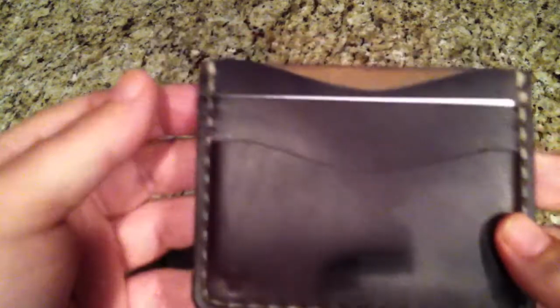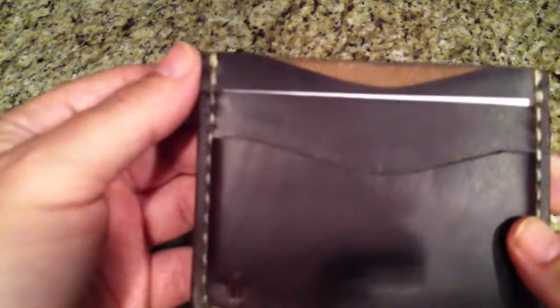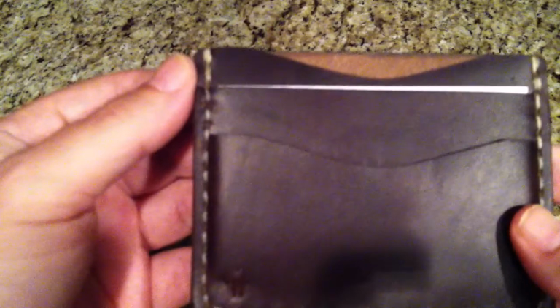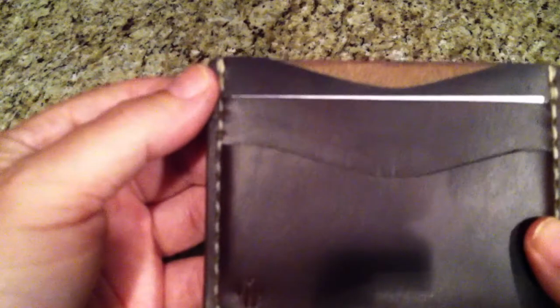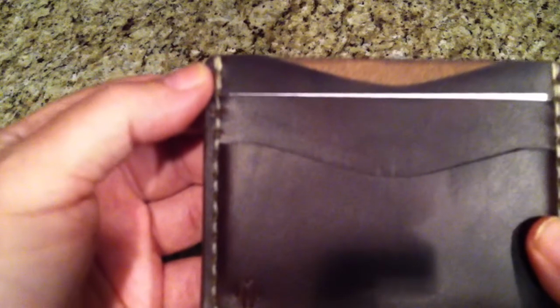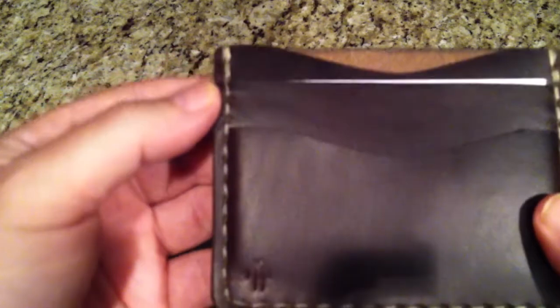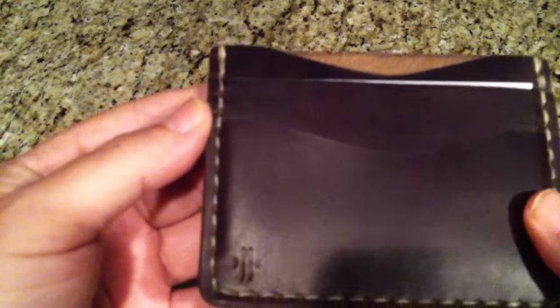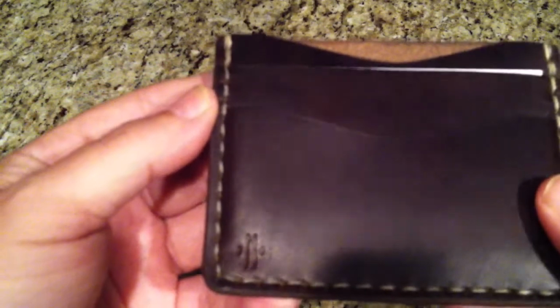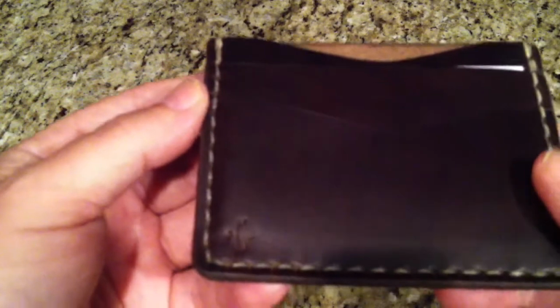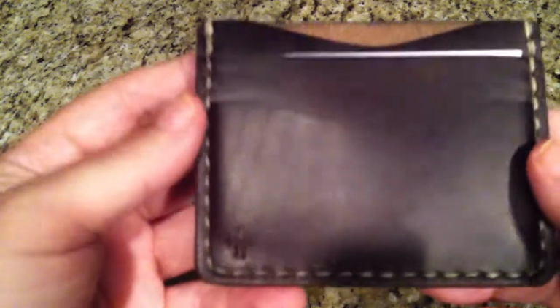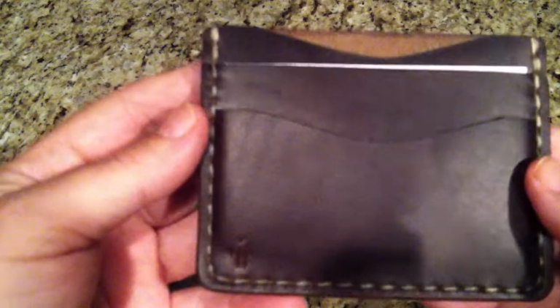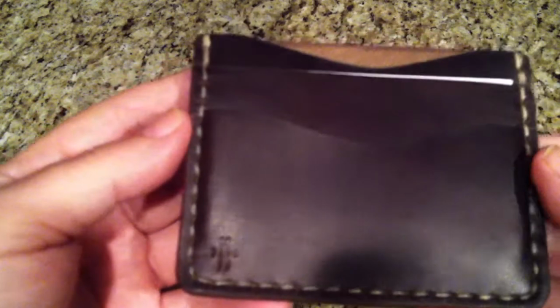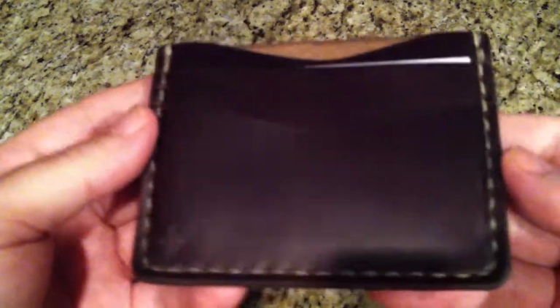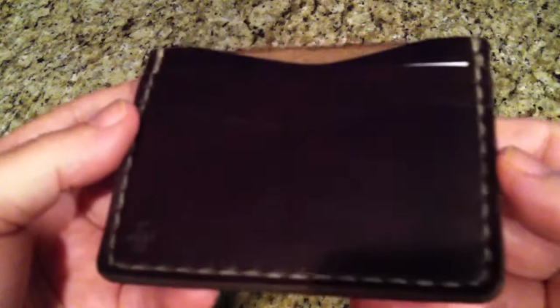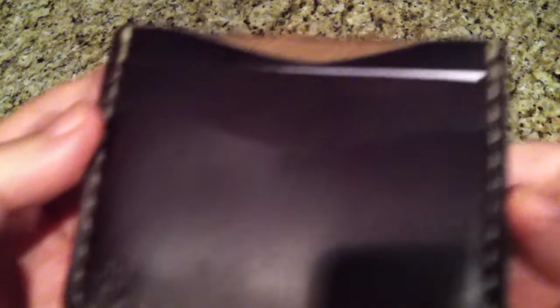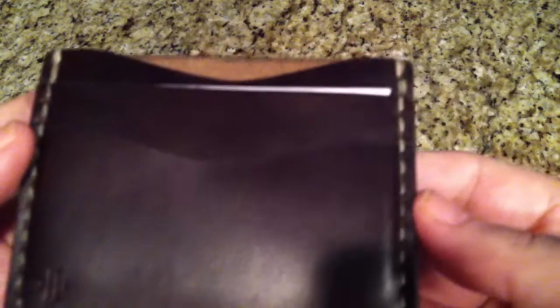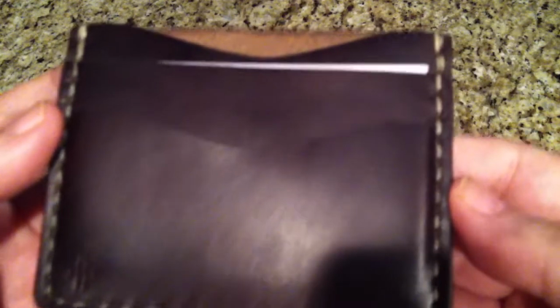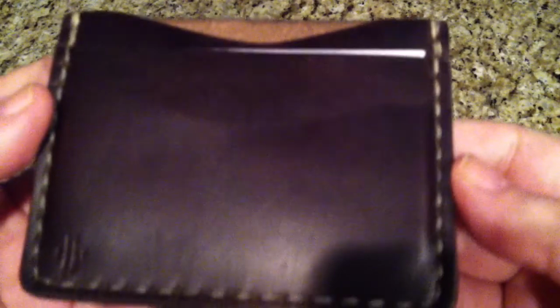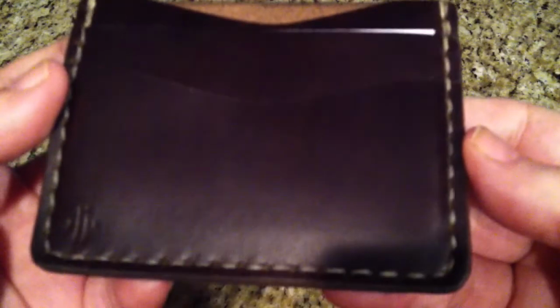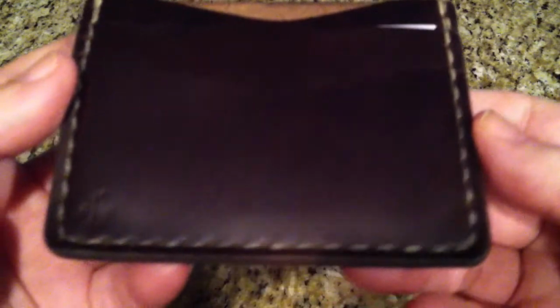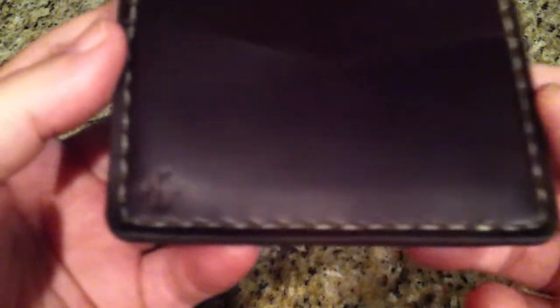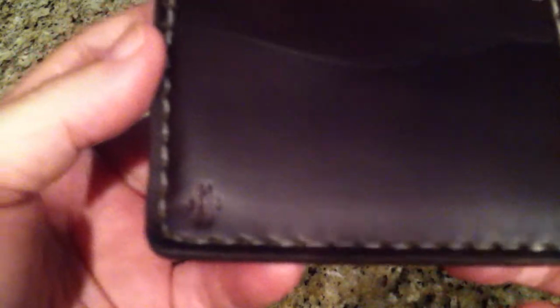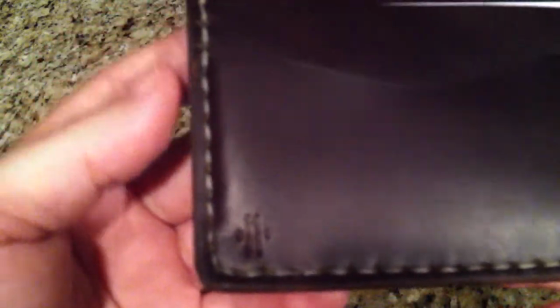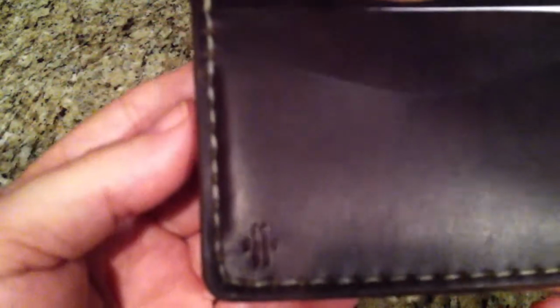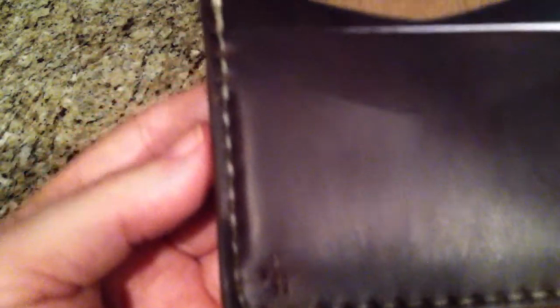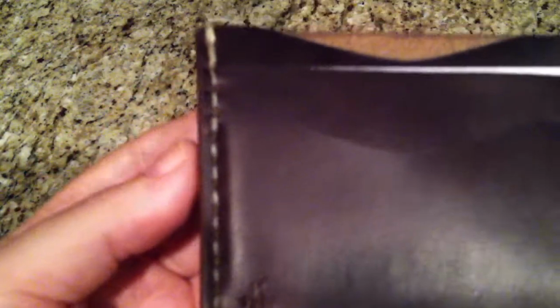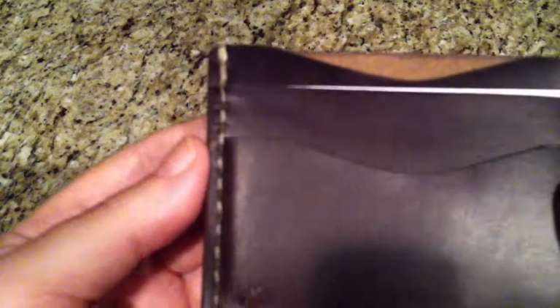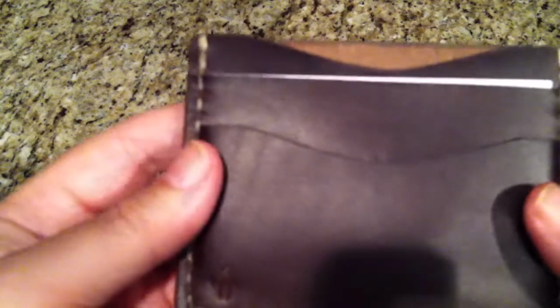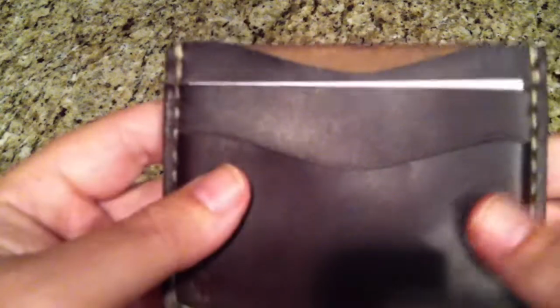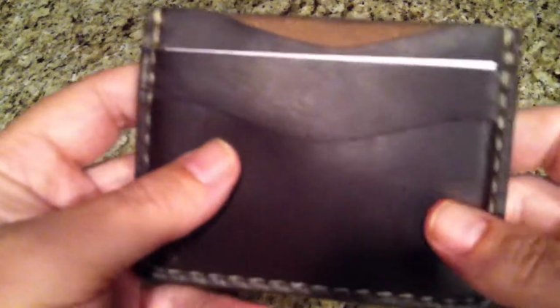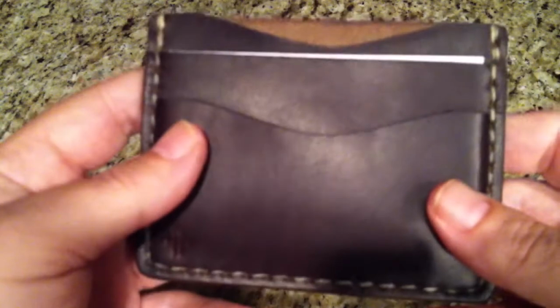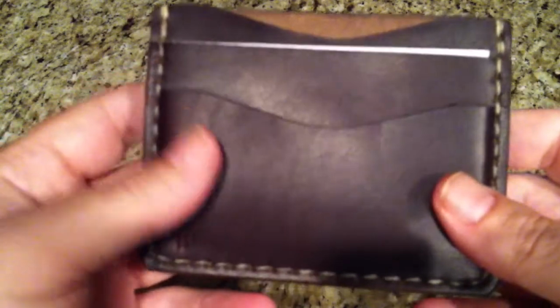It also has tan stitching — light tan. You can see the stitching; it's done really well. He does a really good job making his products. They're all handmade.